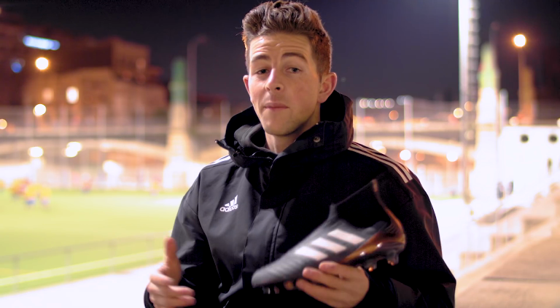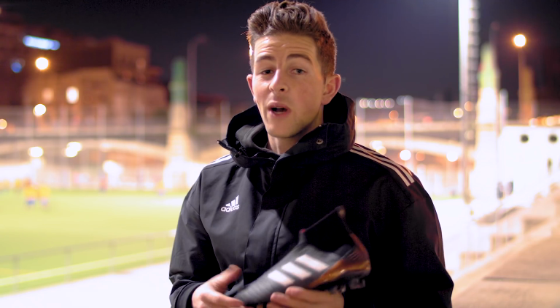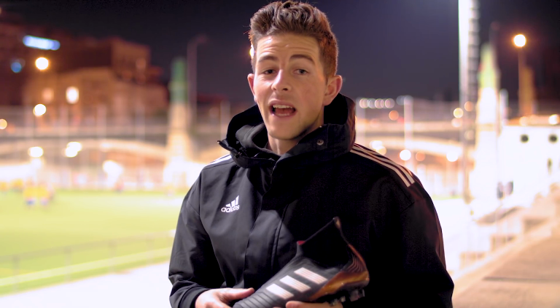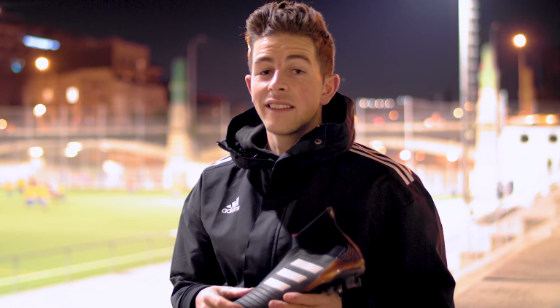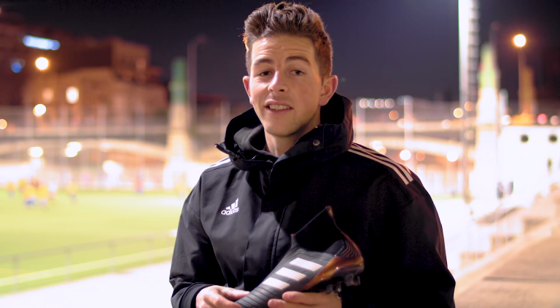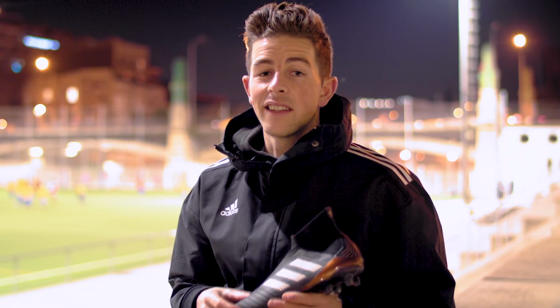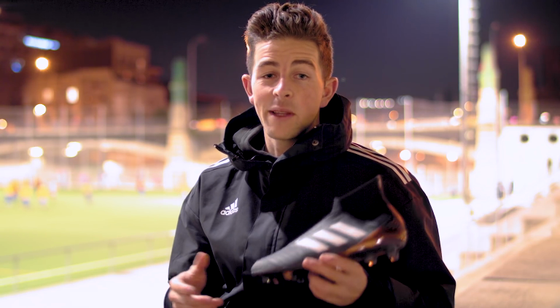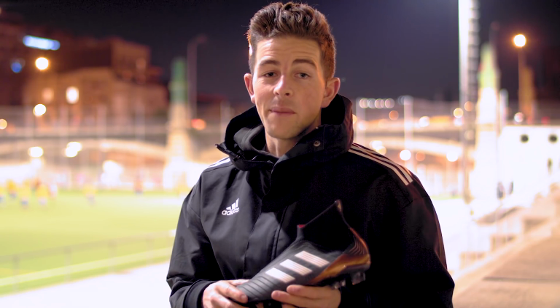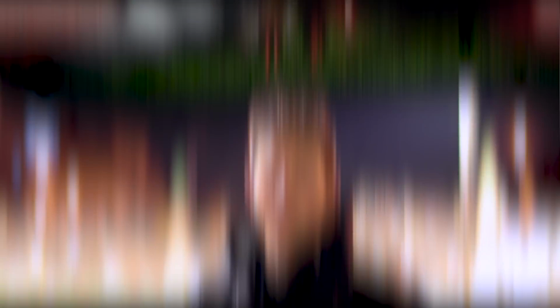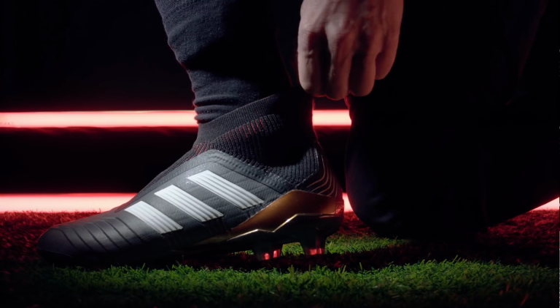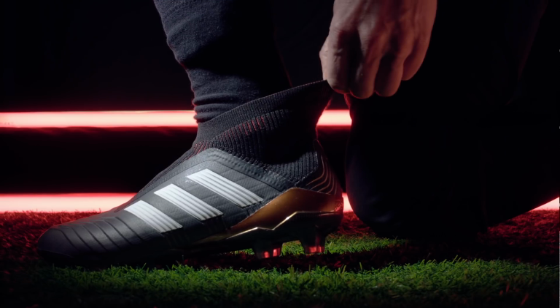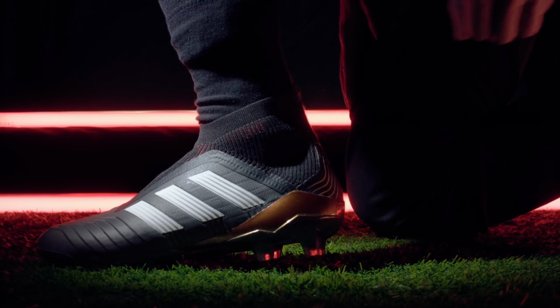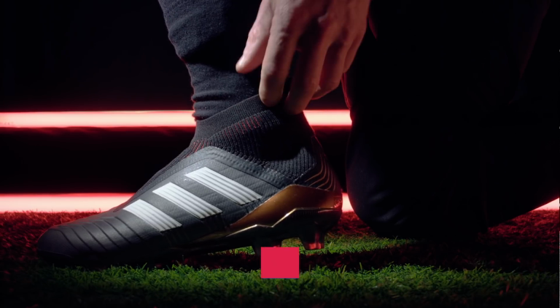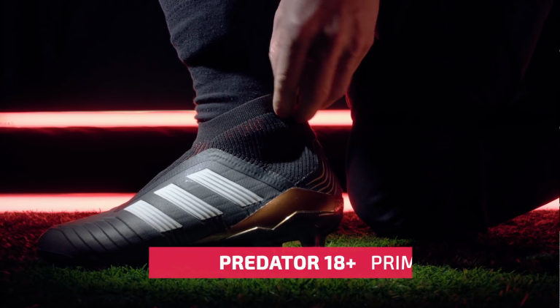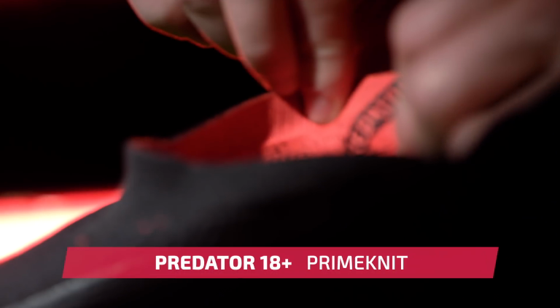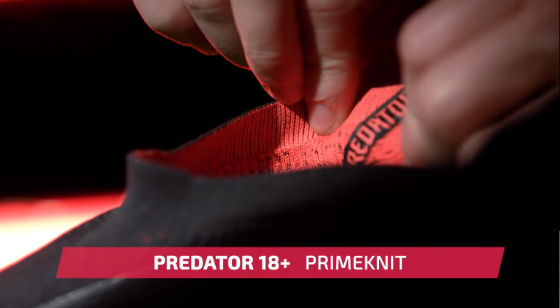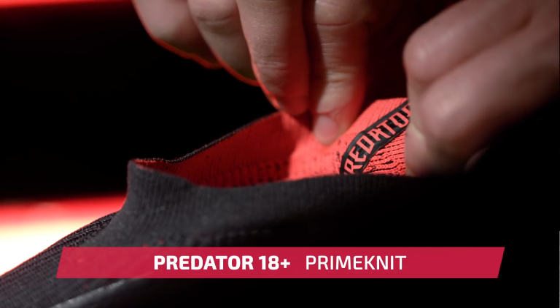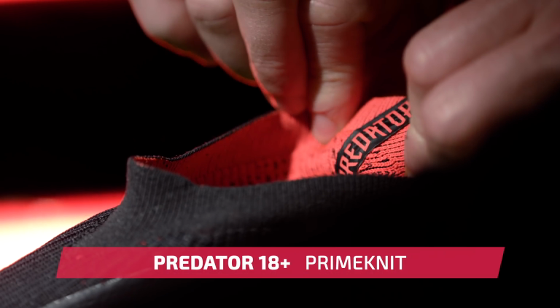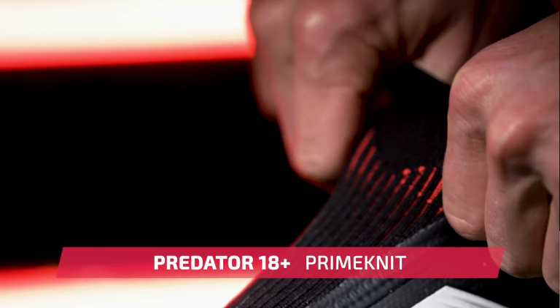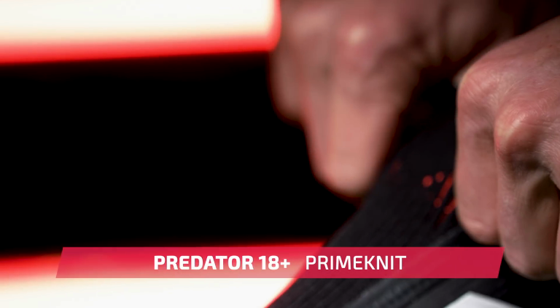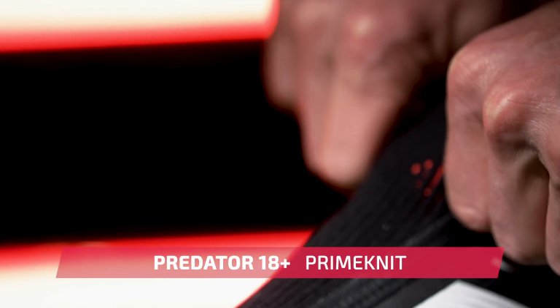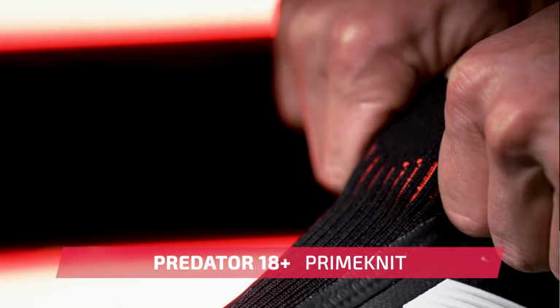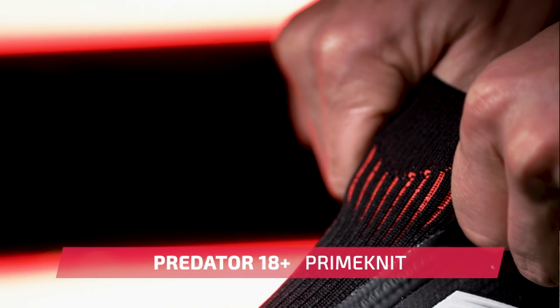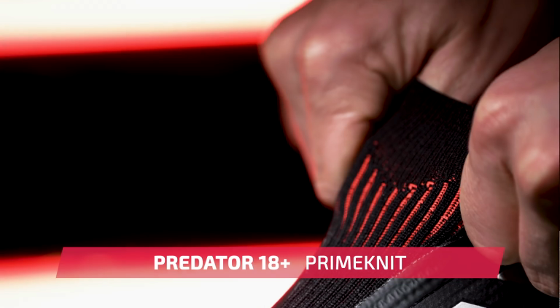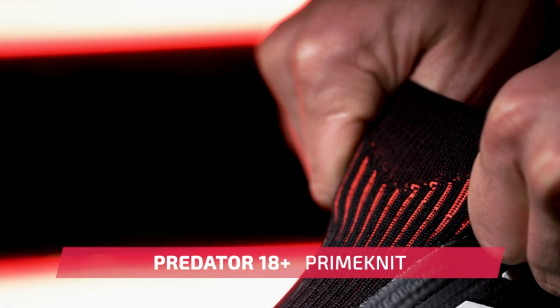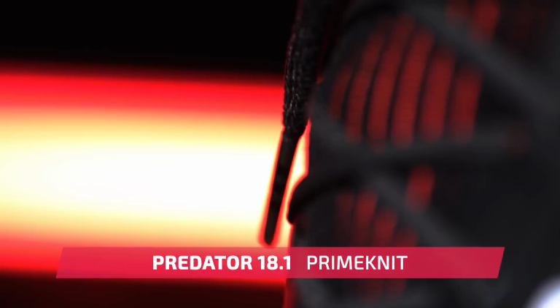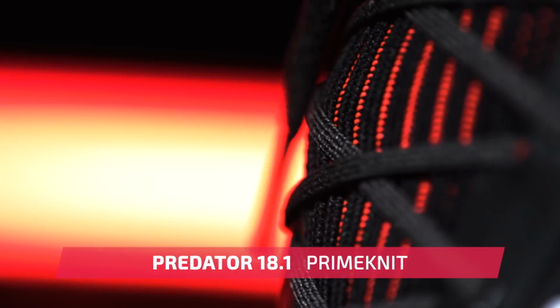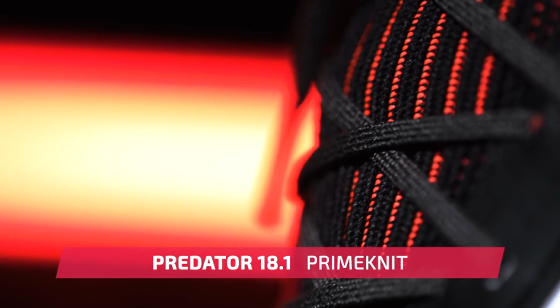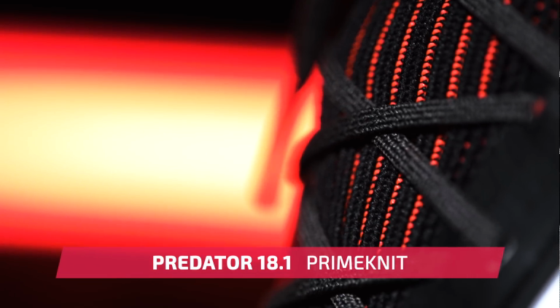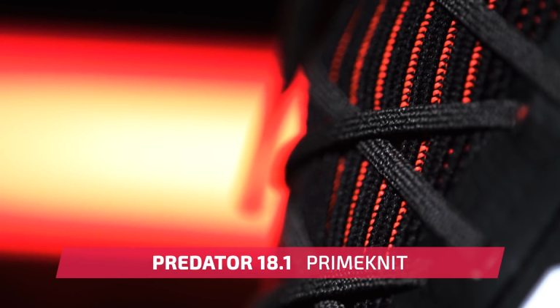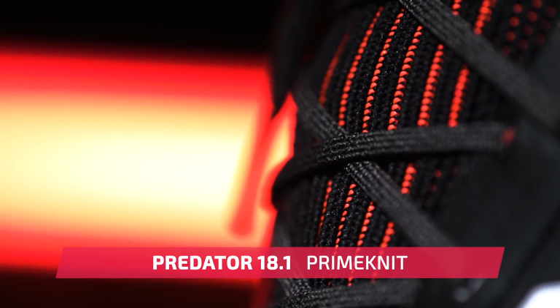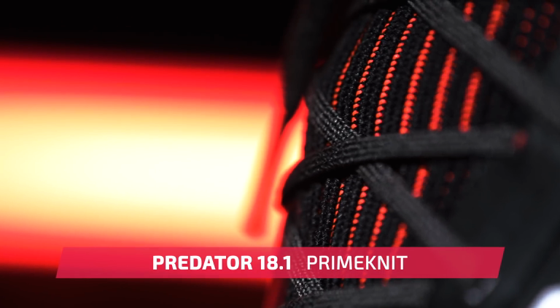One of the most well-known Adidas technologies has got to be the Prime Knit. Seen here on the ankle collar and tongue area of the 18 Plus, once again you'll get the same technology and sock-like fit on the 18.1.